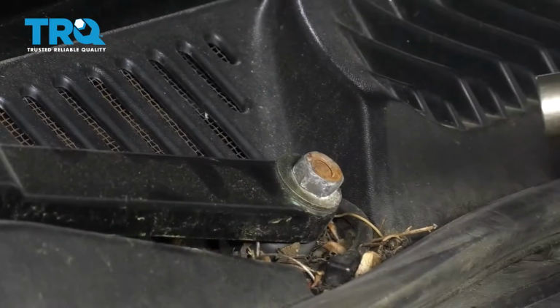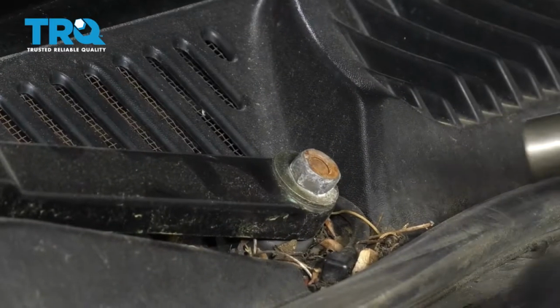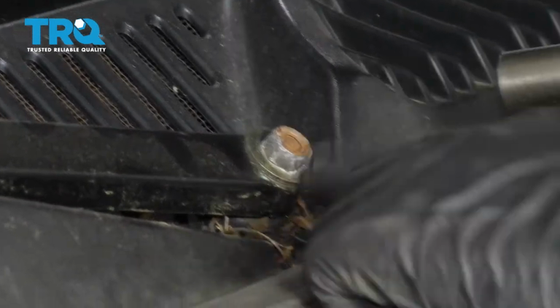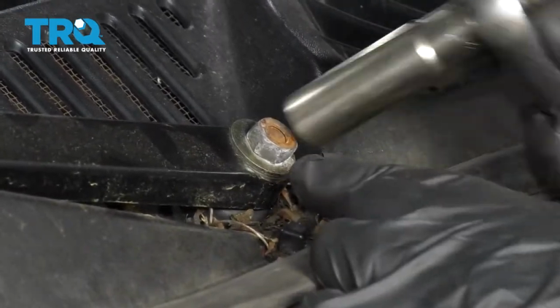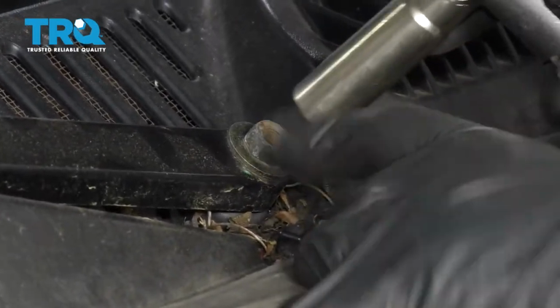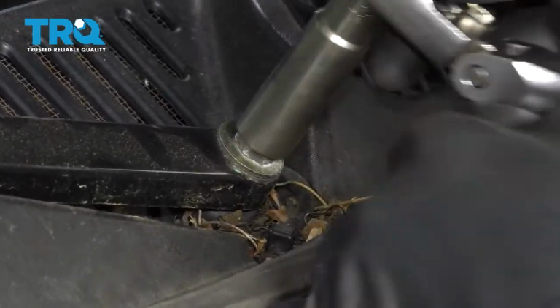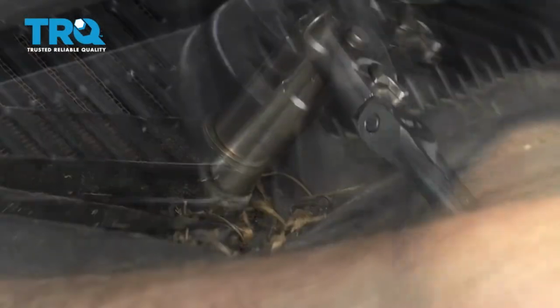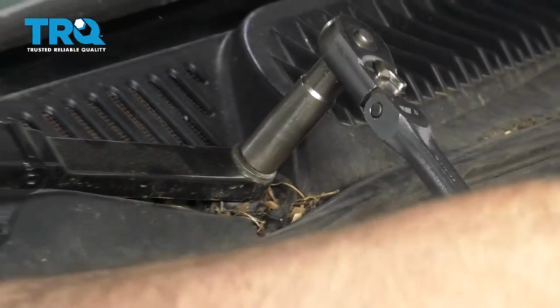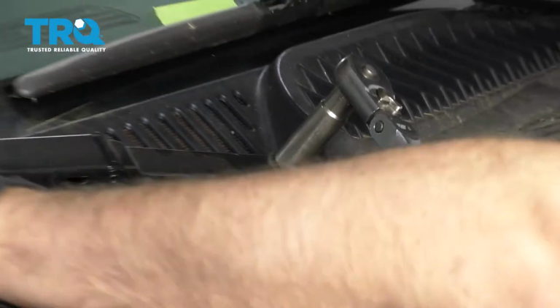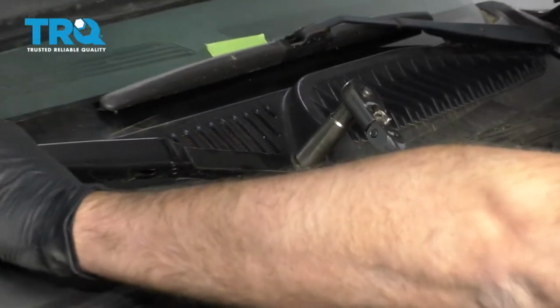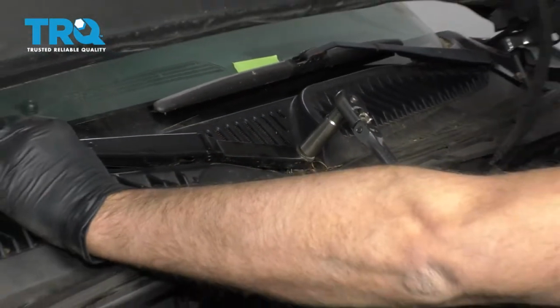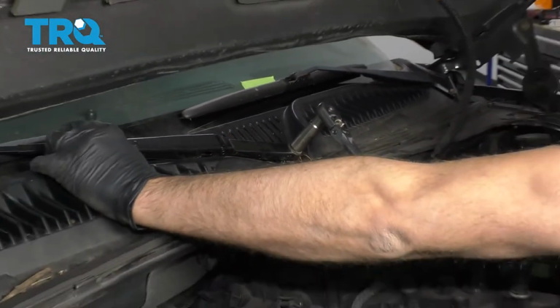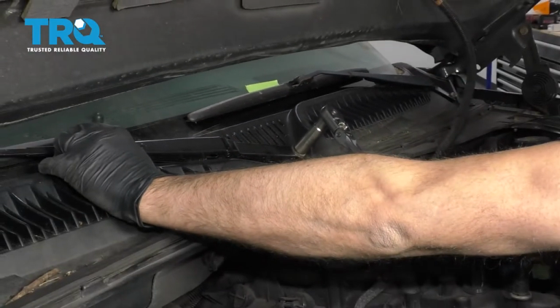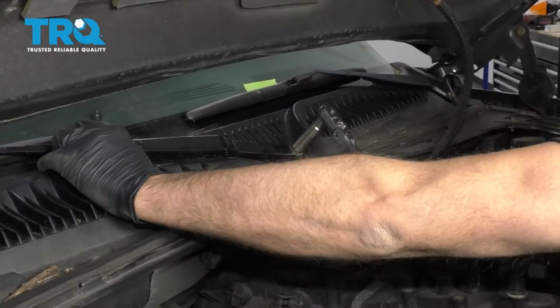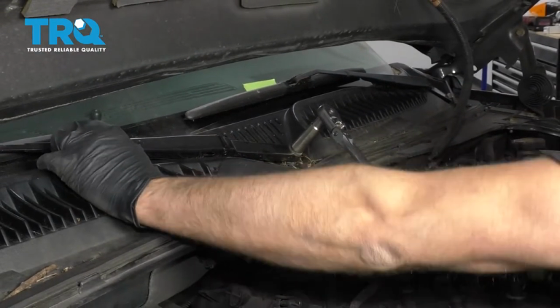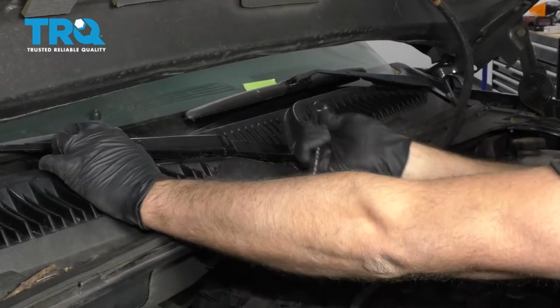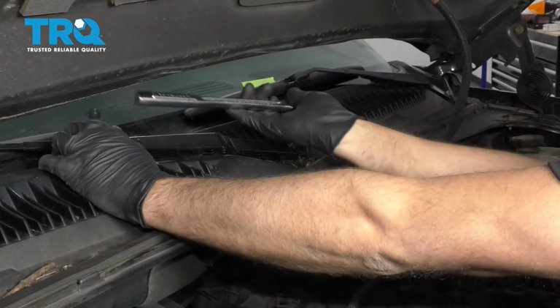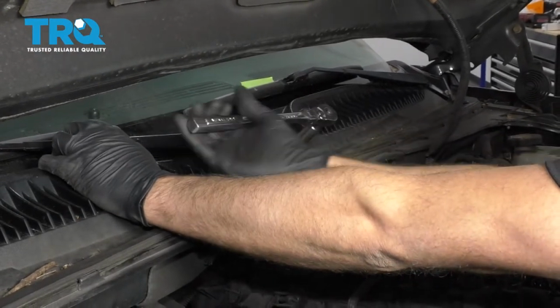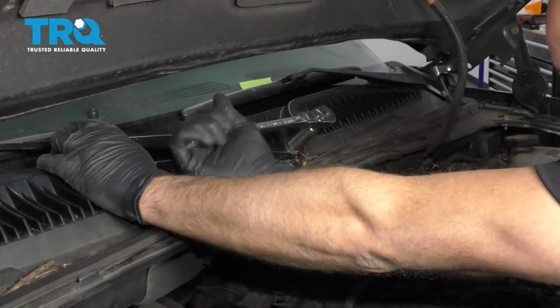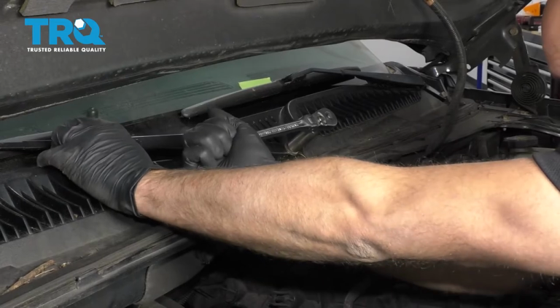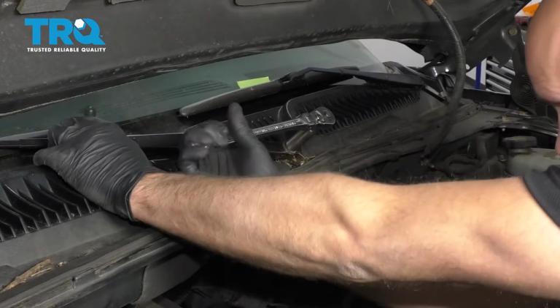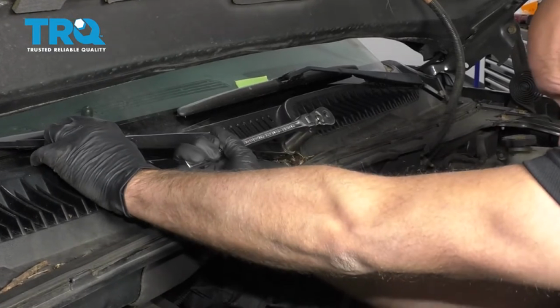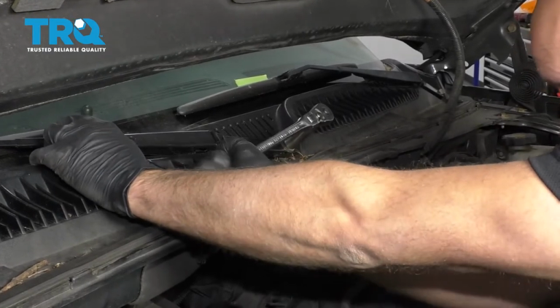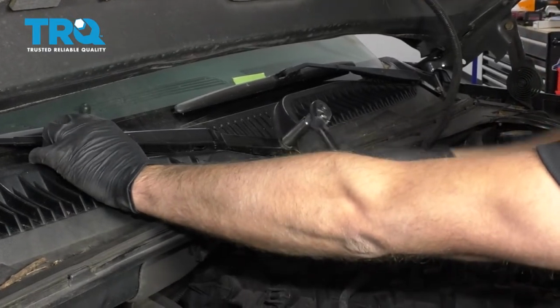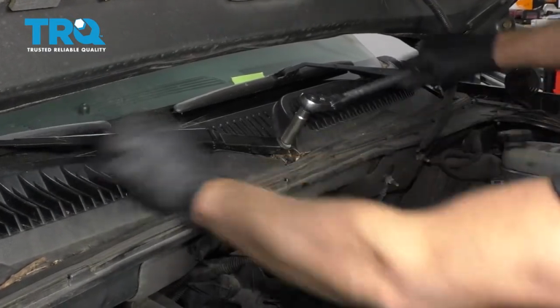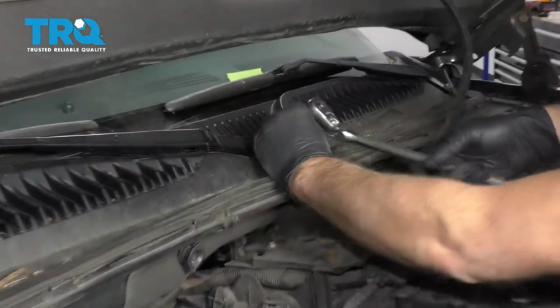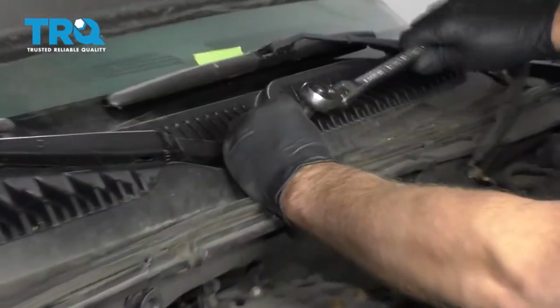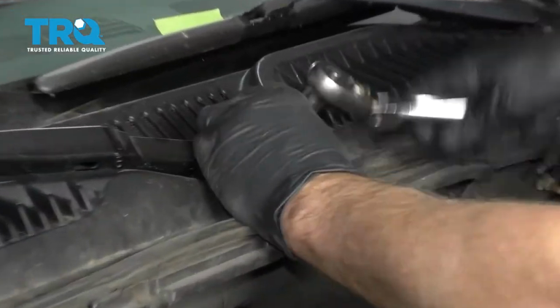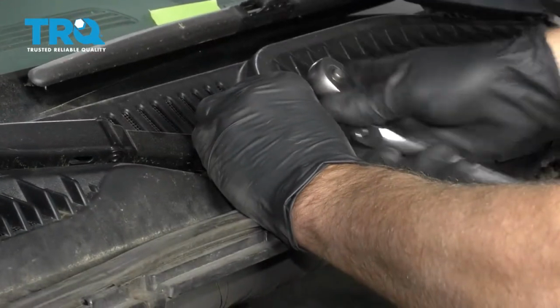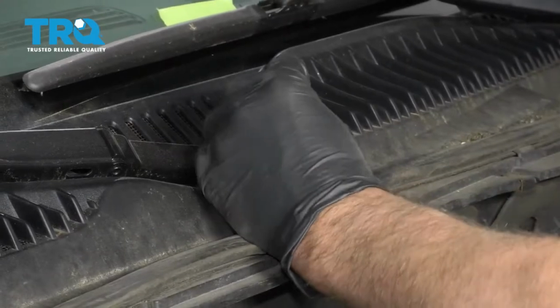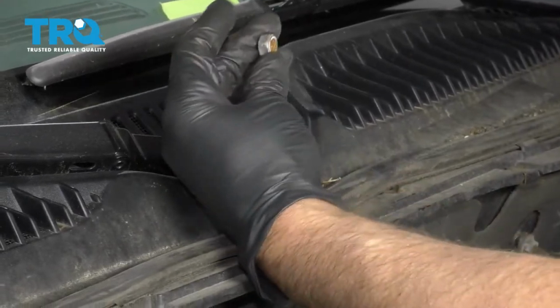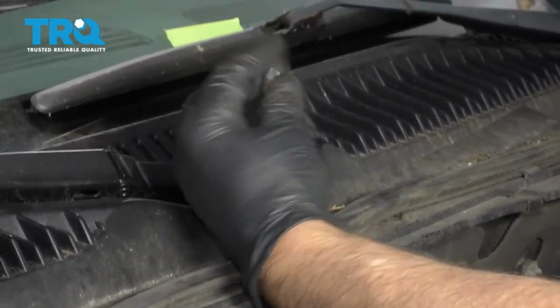Use a 13-millimeter socket to take this nut off. You might have to hold the arm while you're loosening it up. Take that nut off.